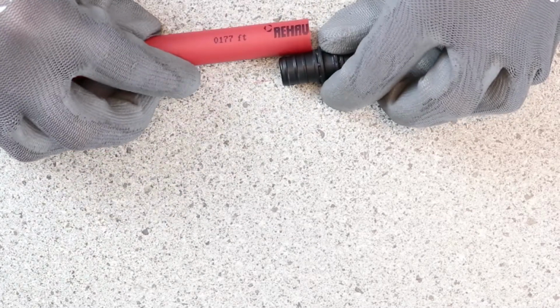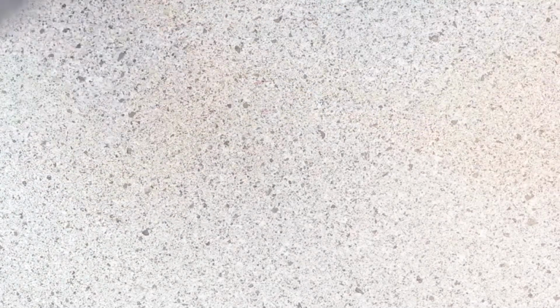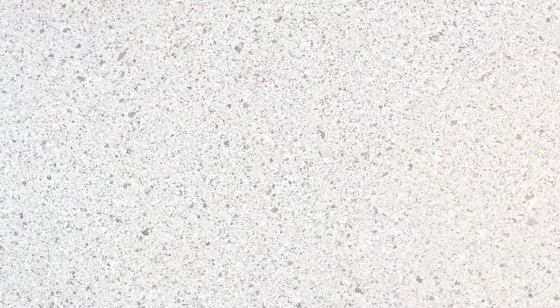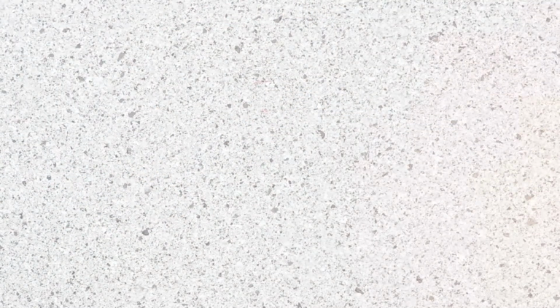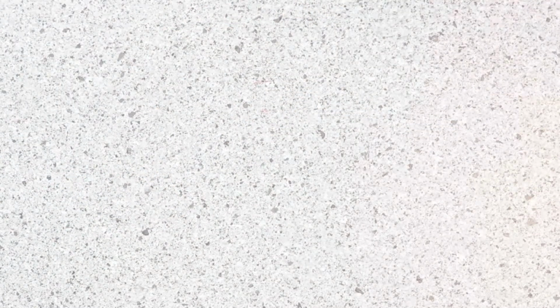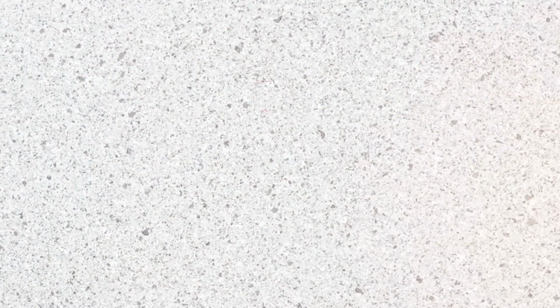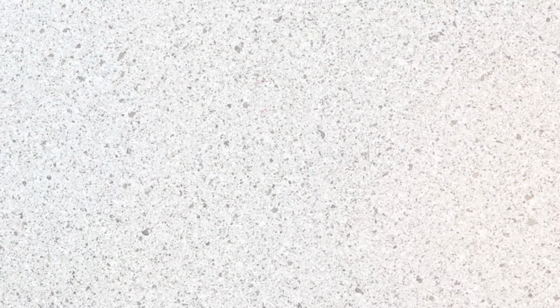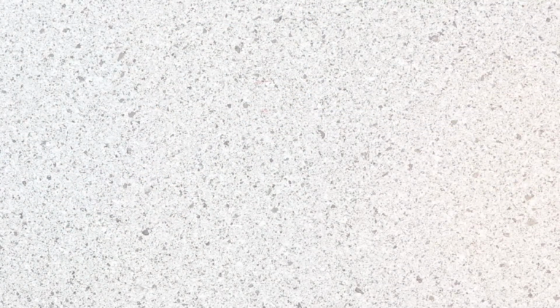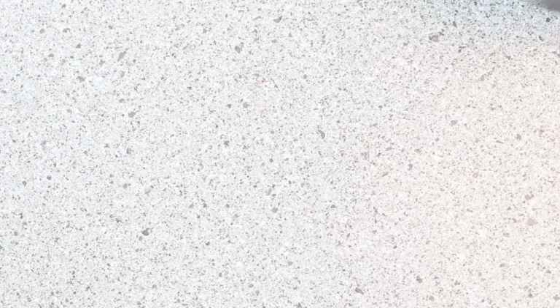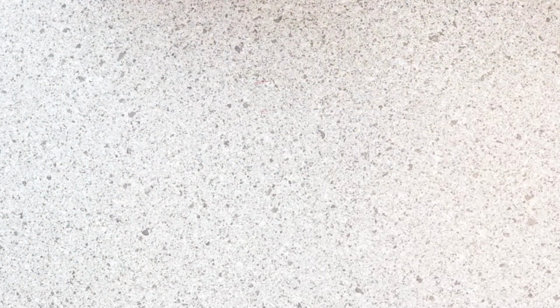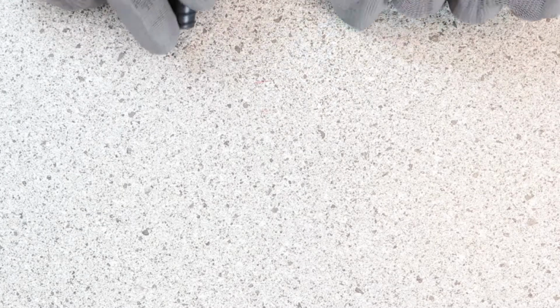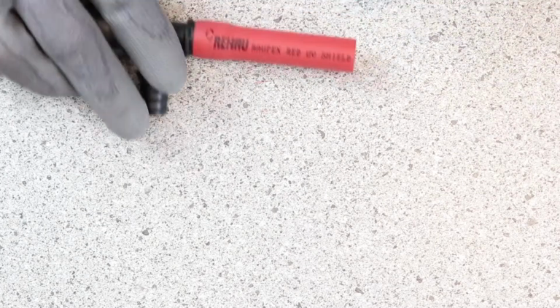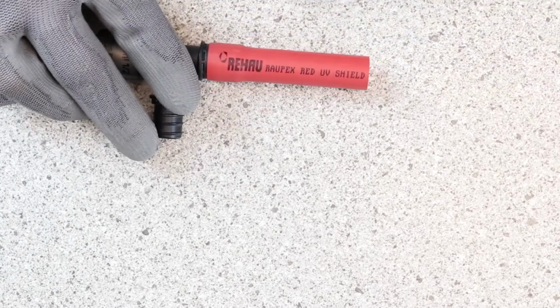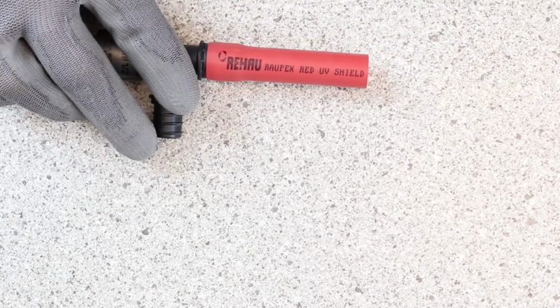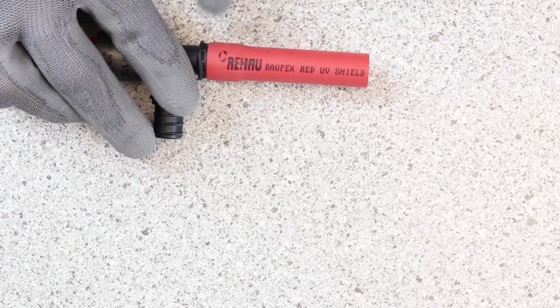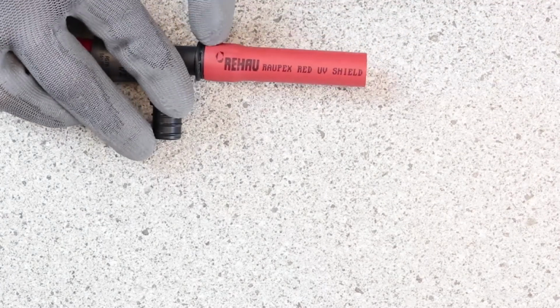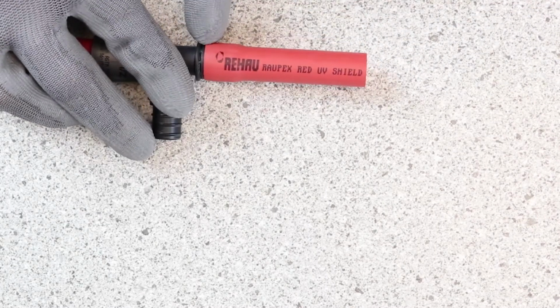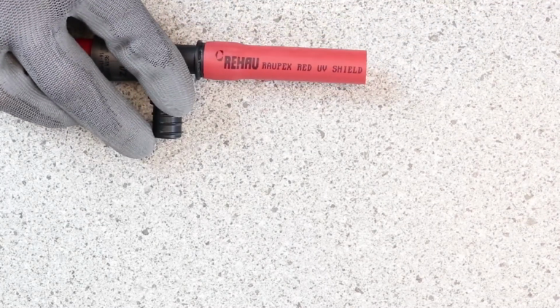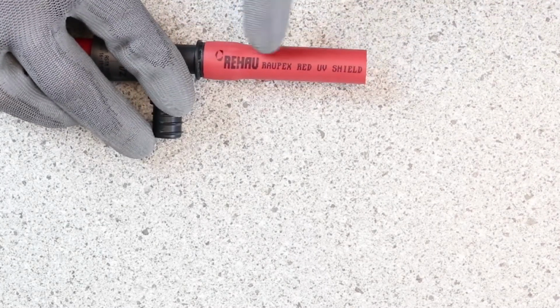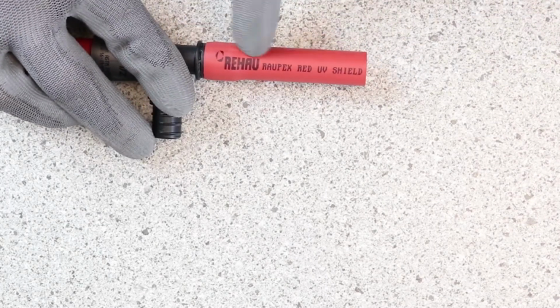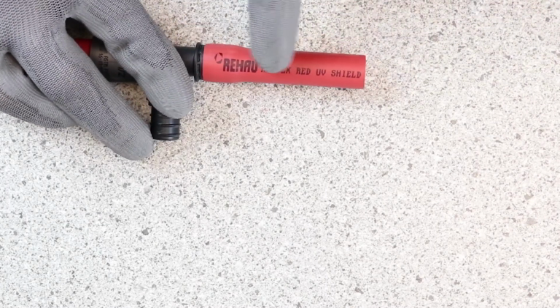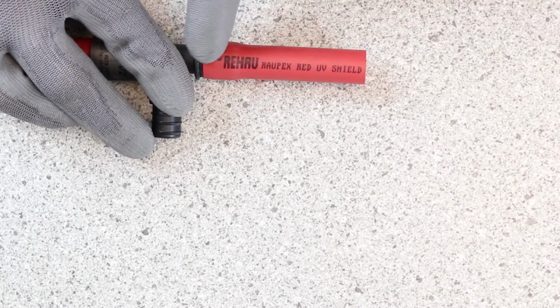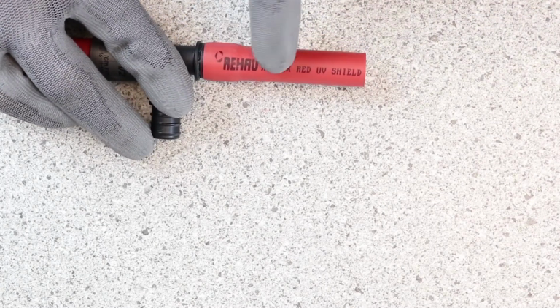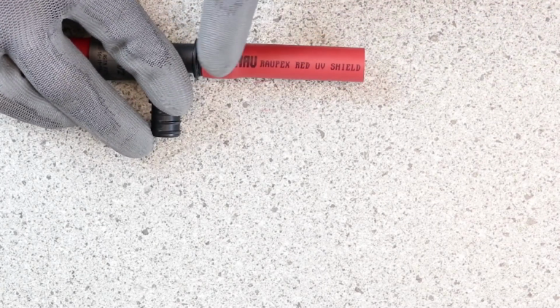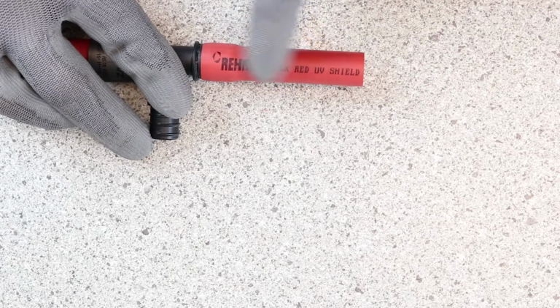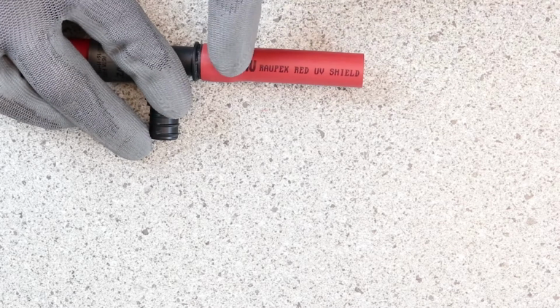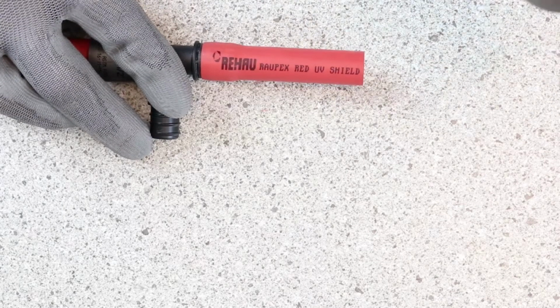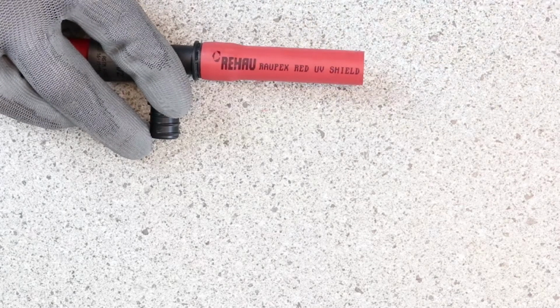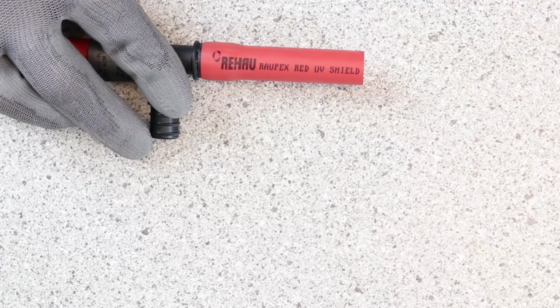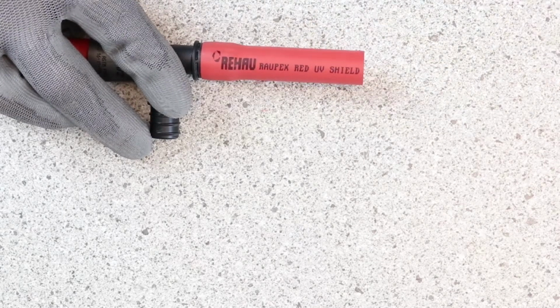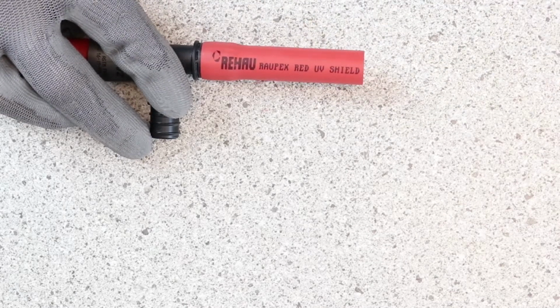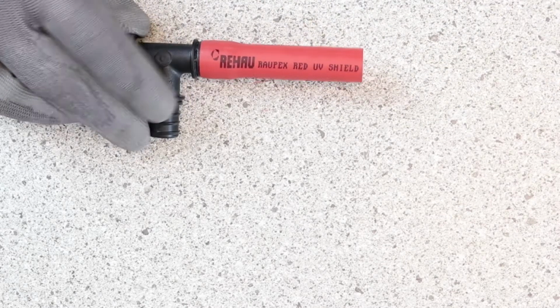When that happens, it will look like this piece of pipe here, so you're all the way up to the pipe stop. You can see the bulge in the fitting — that's where it expanded up and over the ceiling edges.